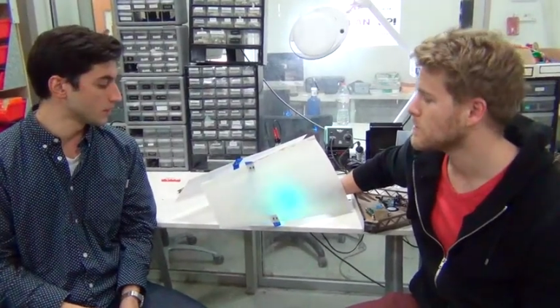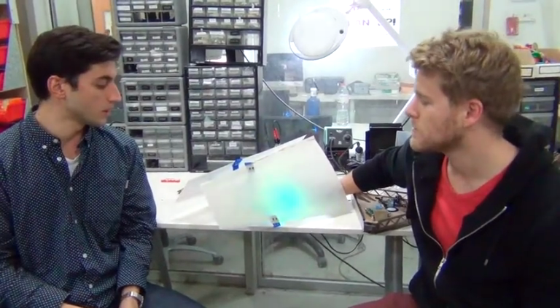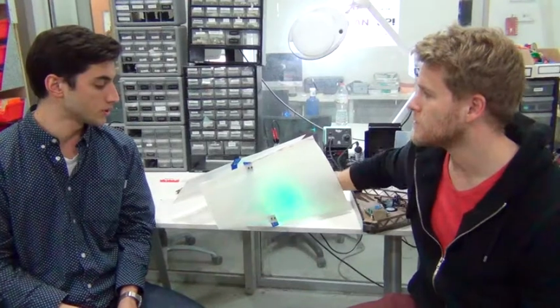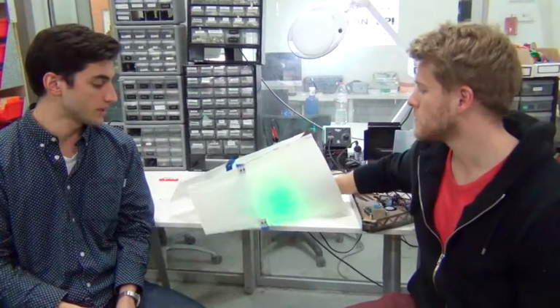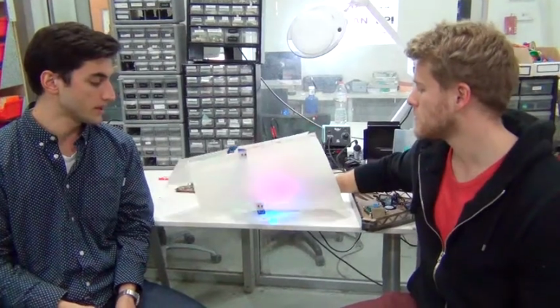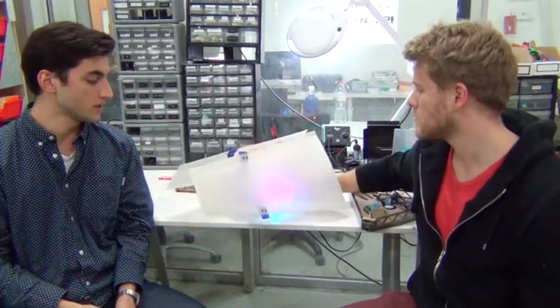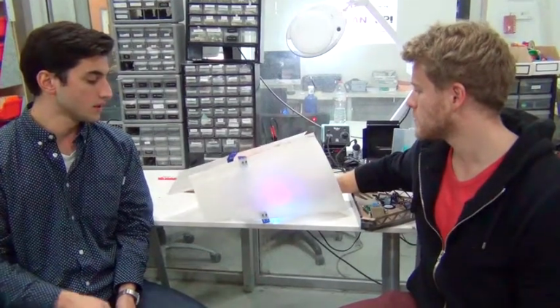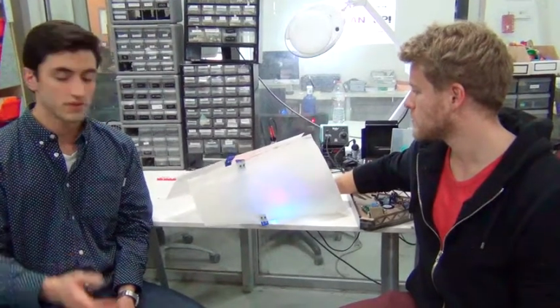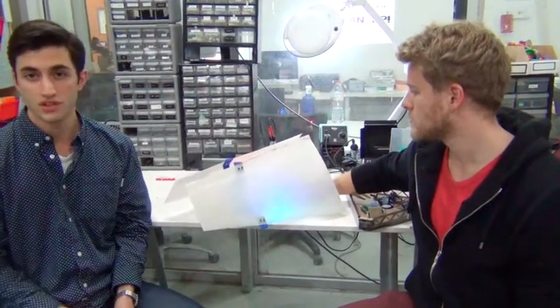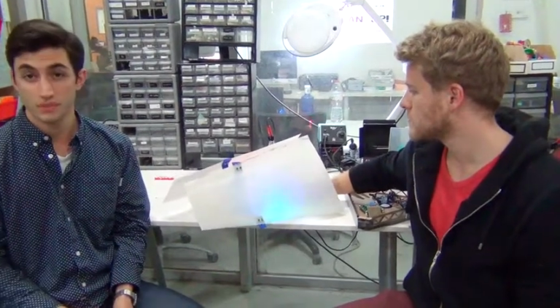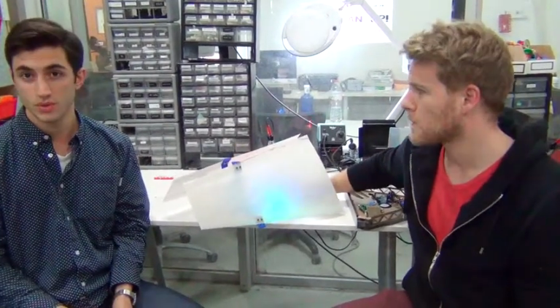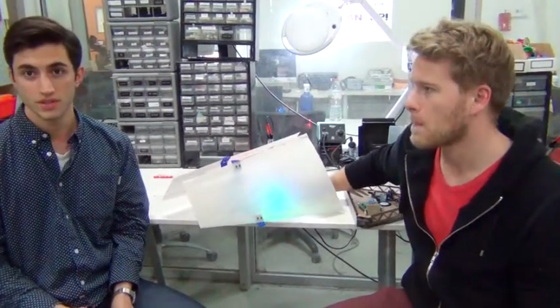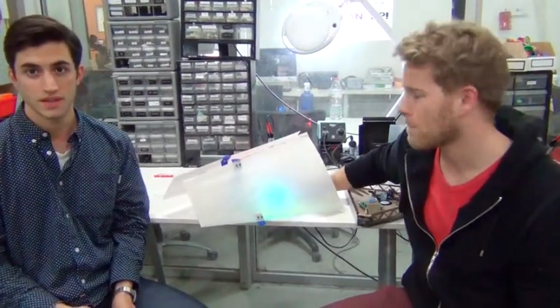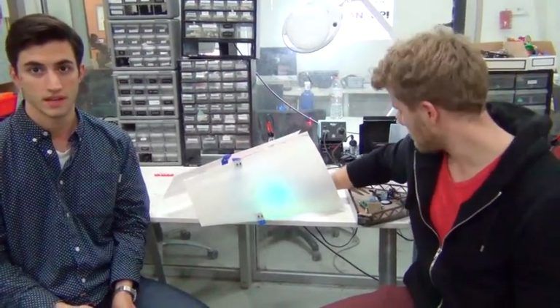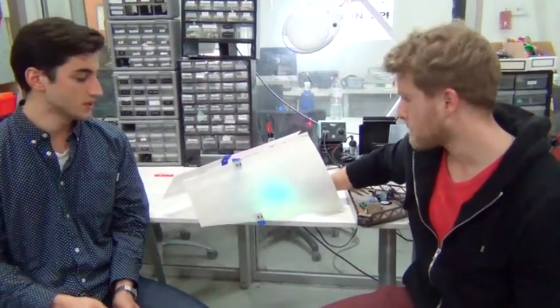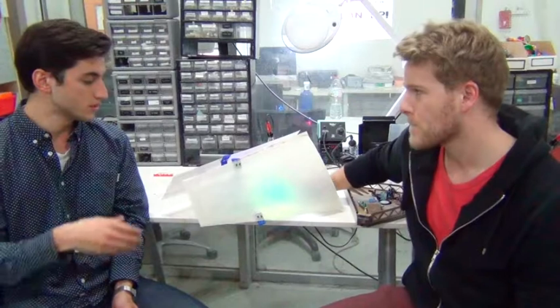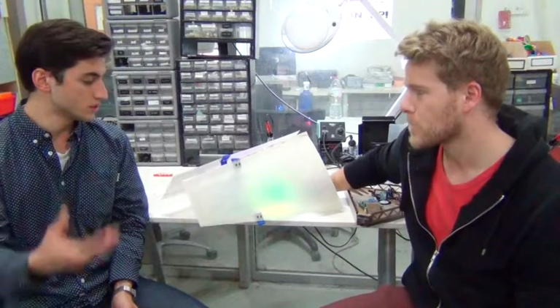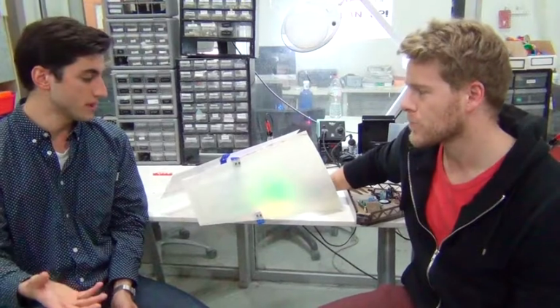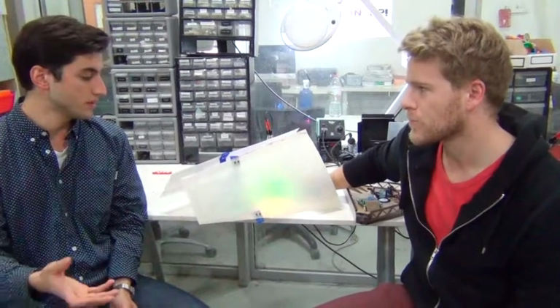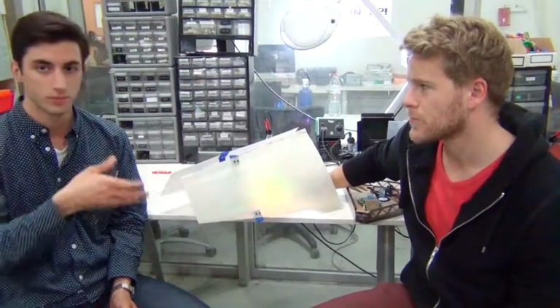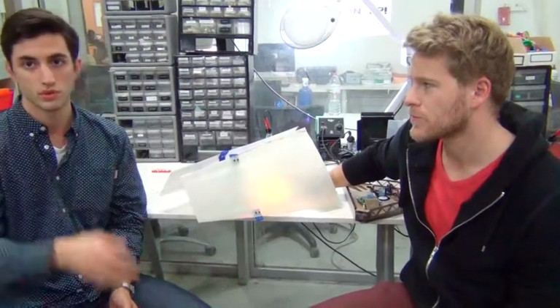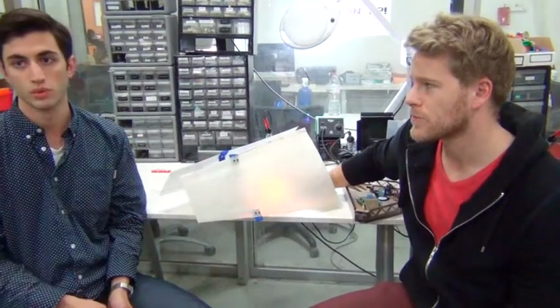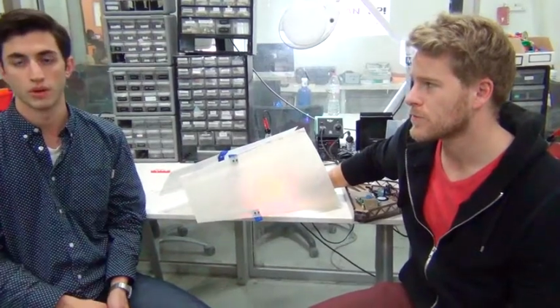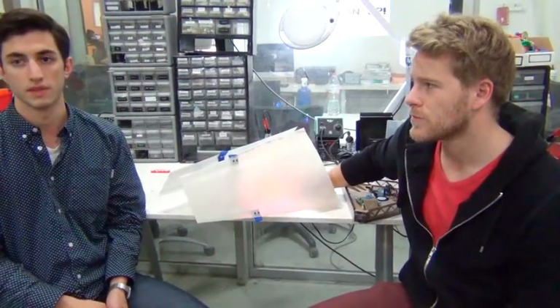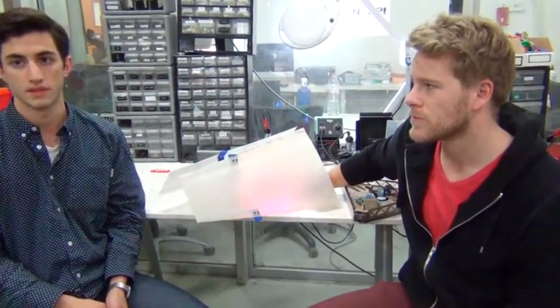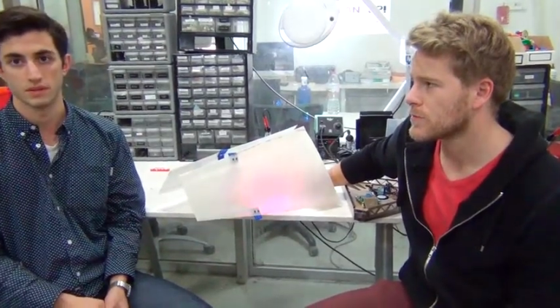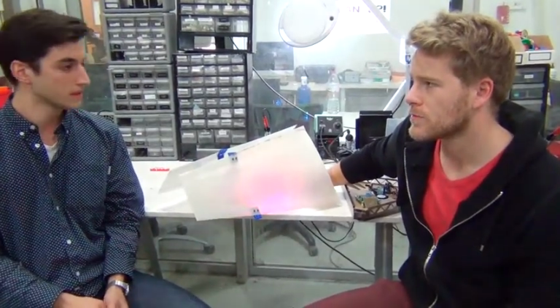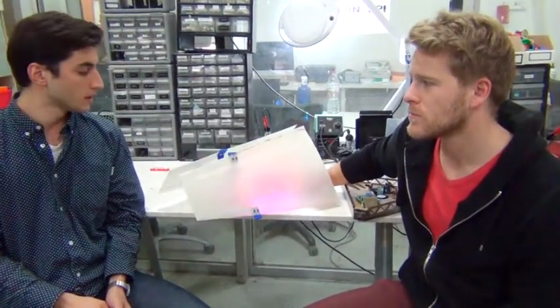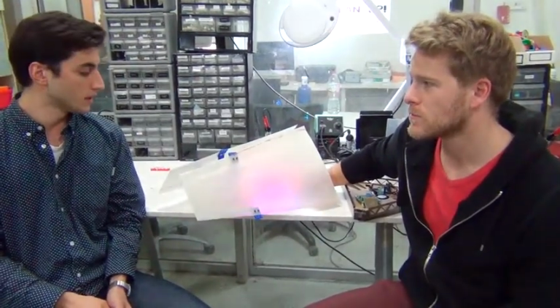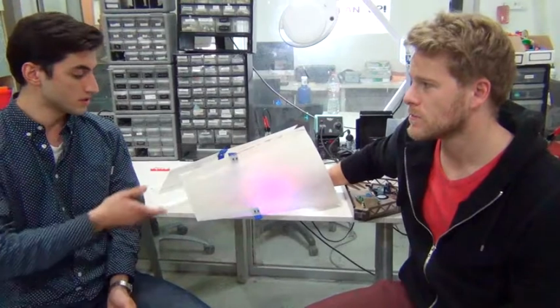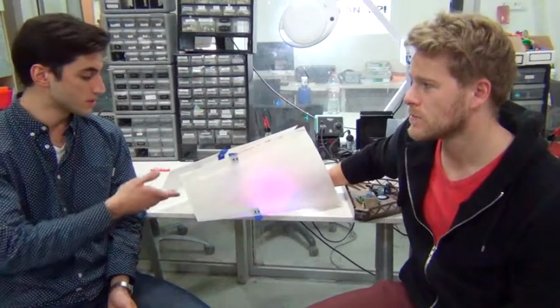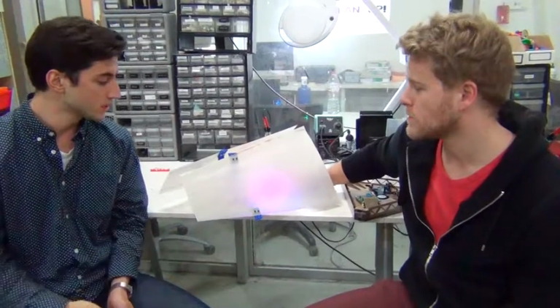Our project is based around harvesting energy from piezoelectrics and using this to charge a battery and output to programmed lights and sound. This is our latest prototype.